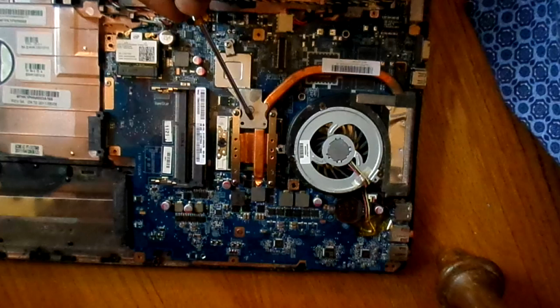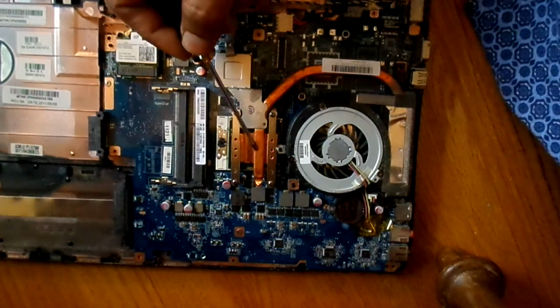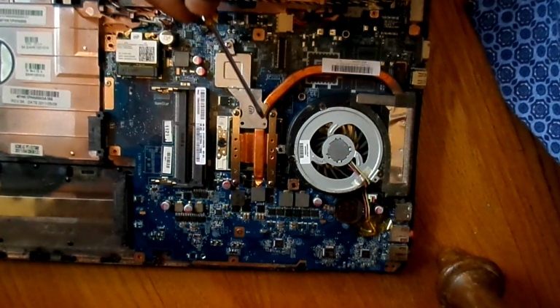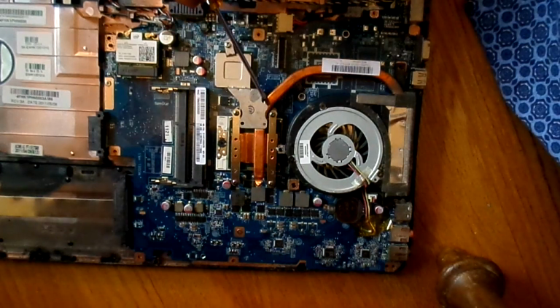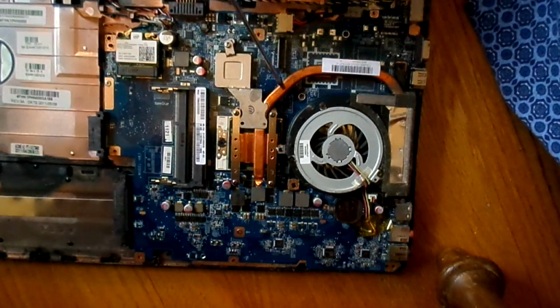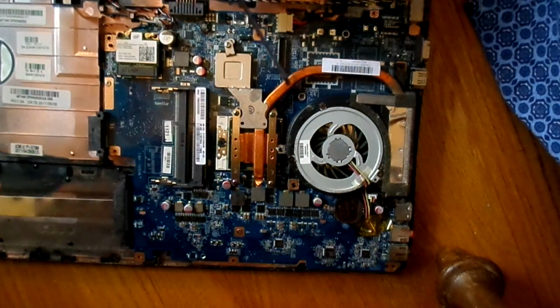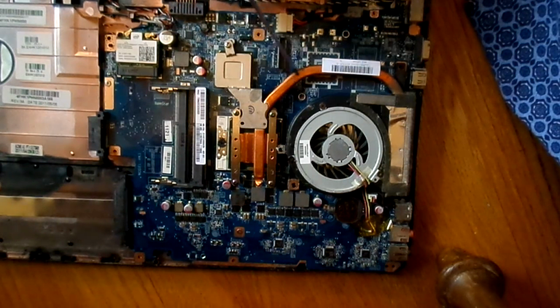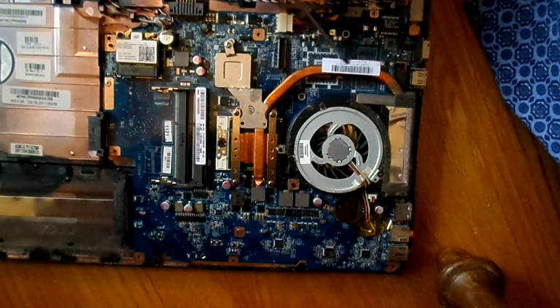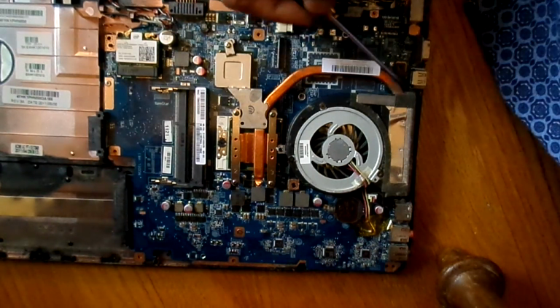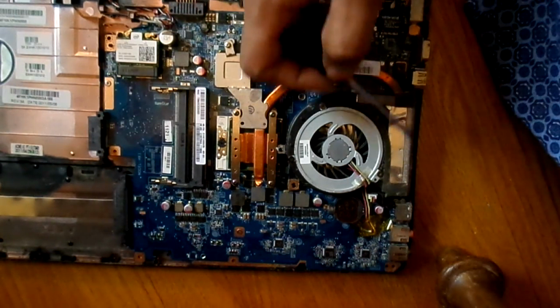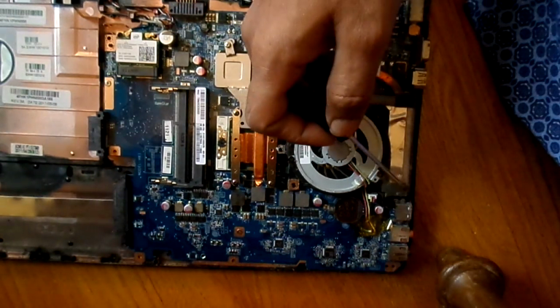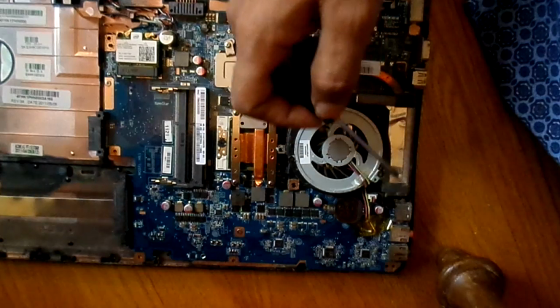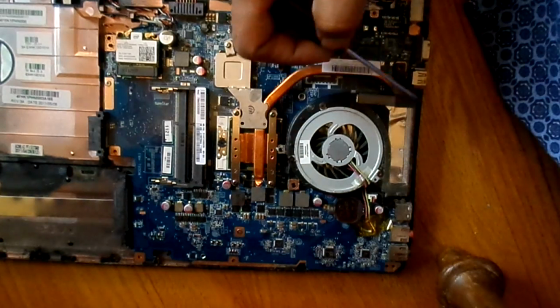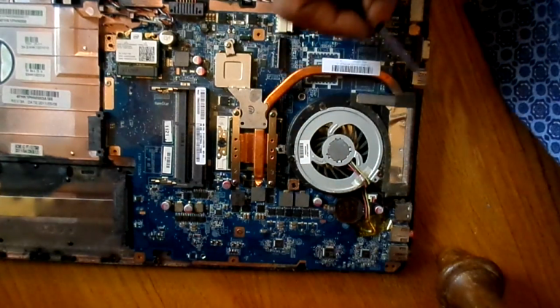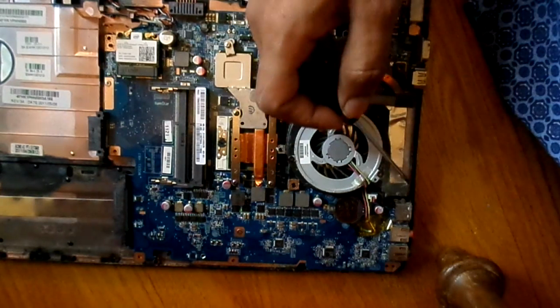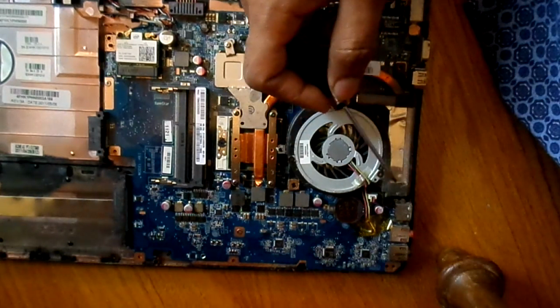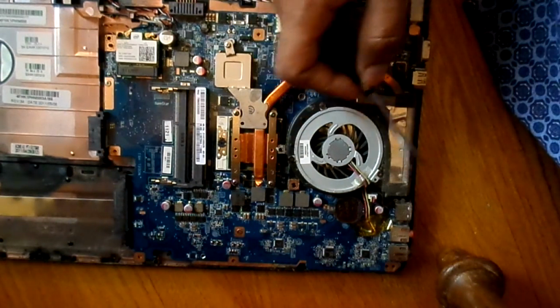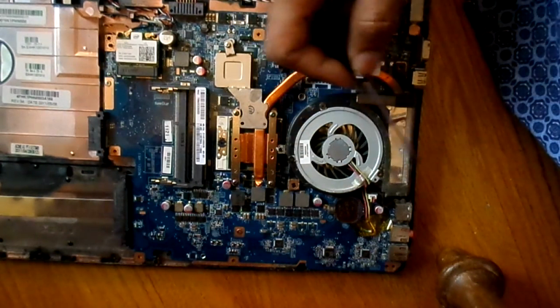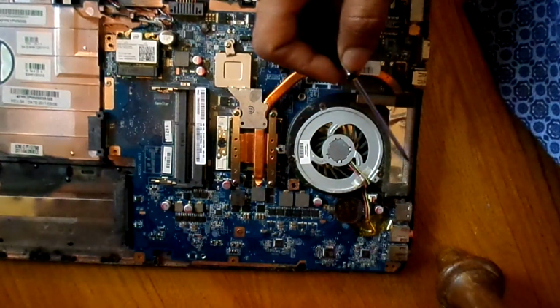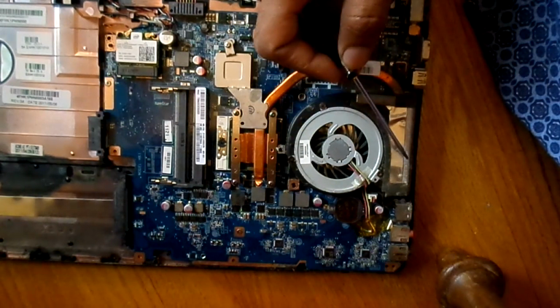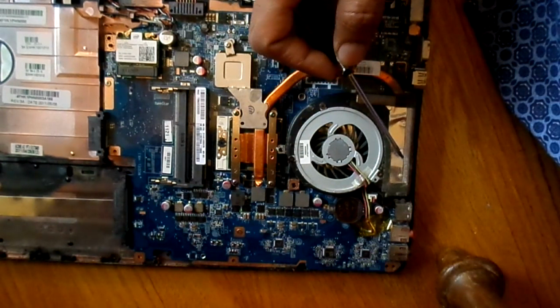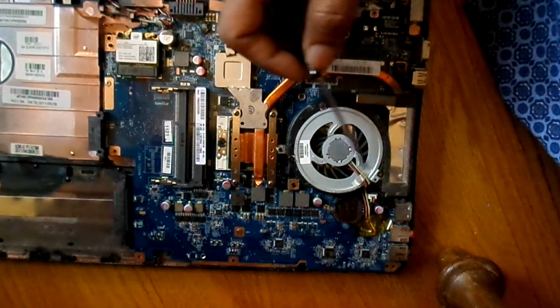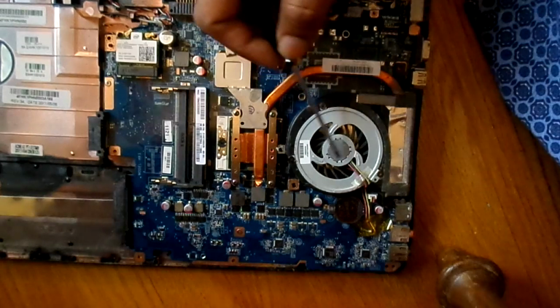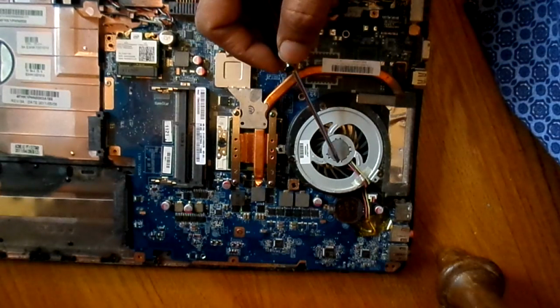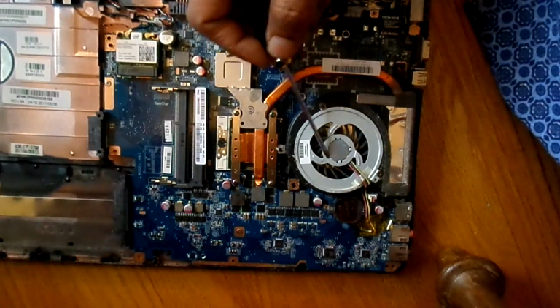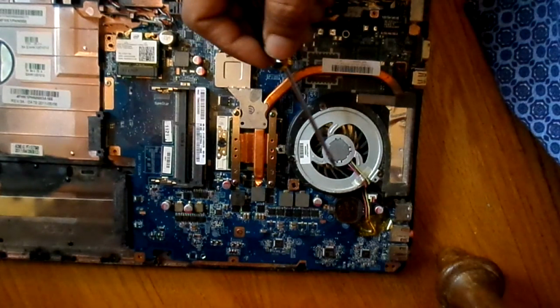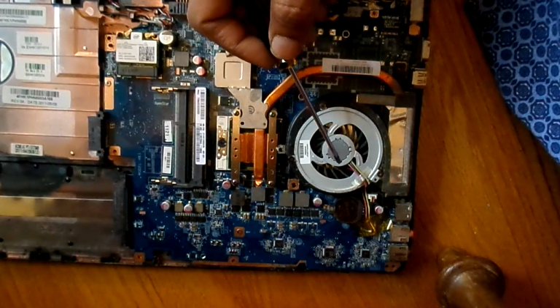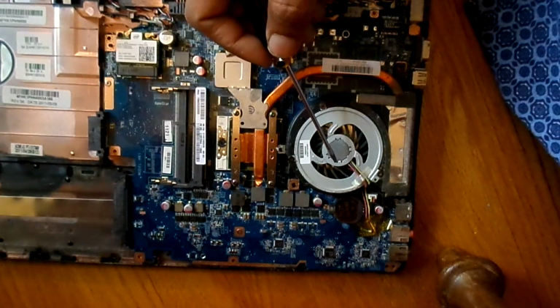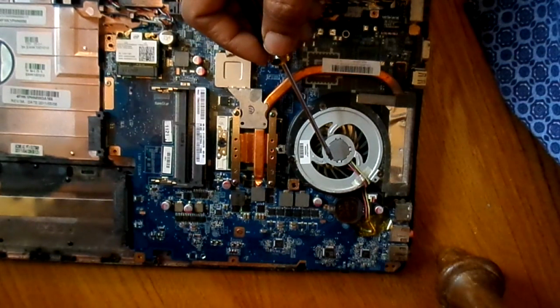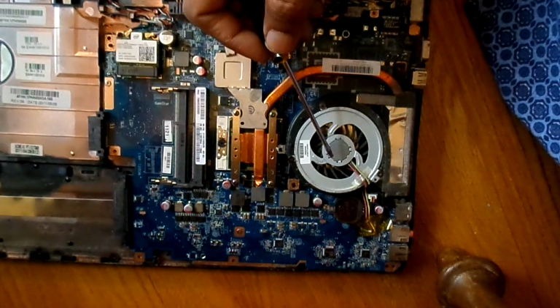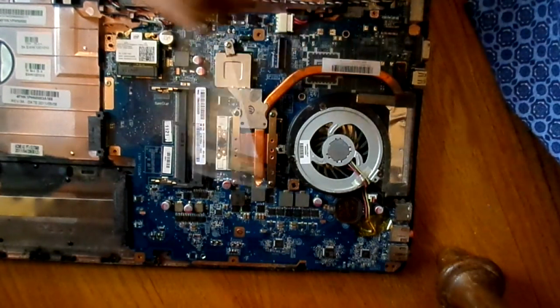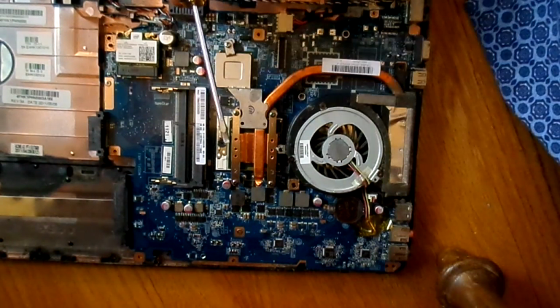Through this heat sink, there is a conductive metal part which goes to the outside, and this part stays outside of the motherboard. The fan helps in getting the heat out of the motherboard.